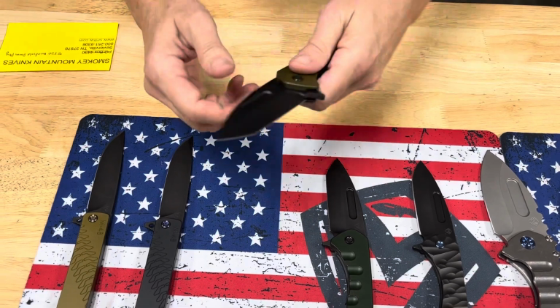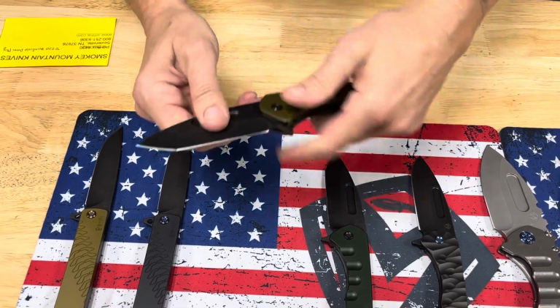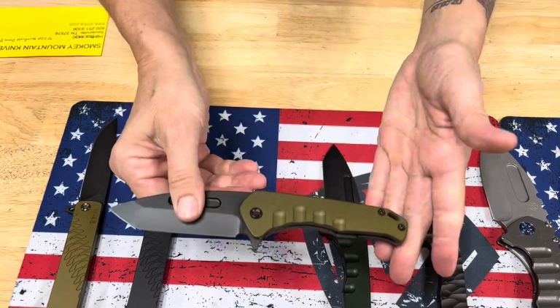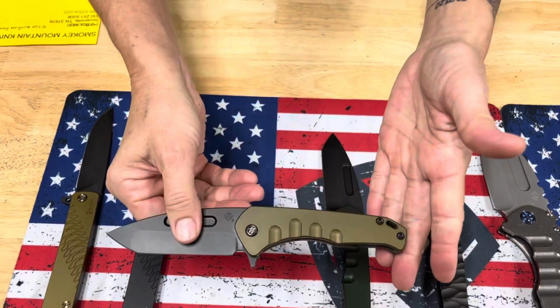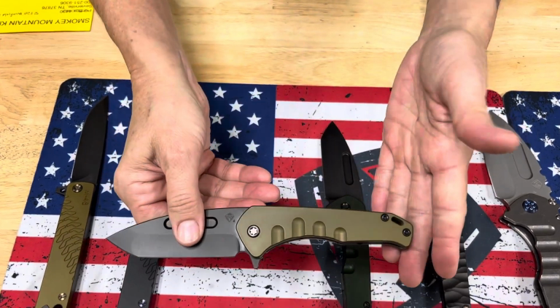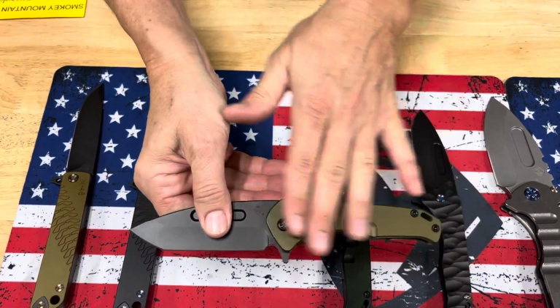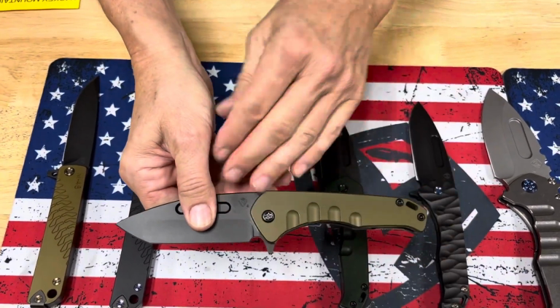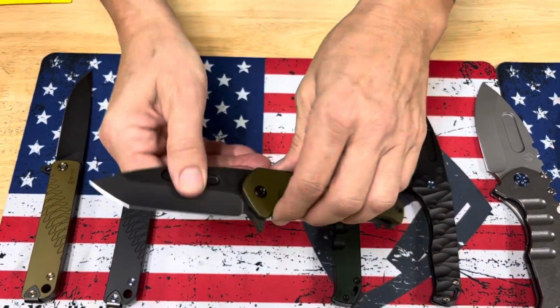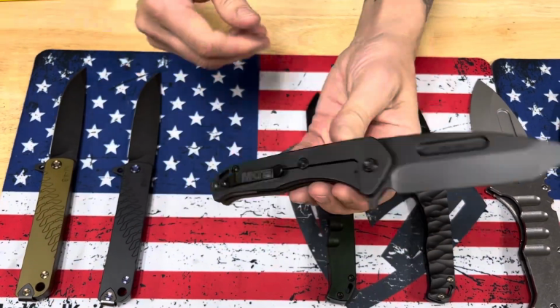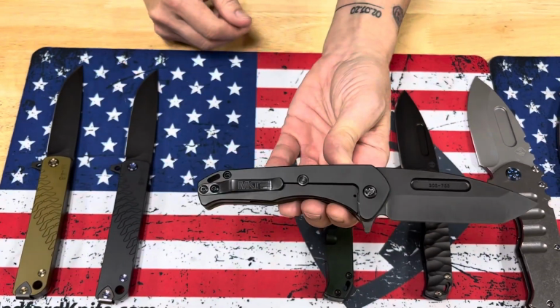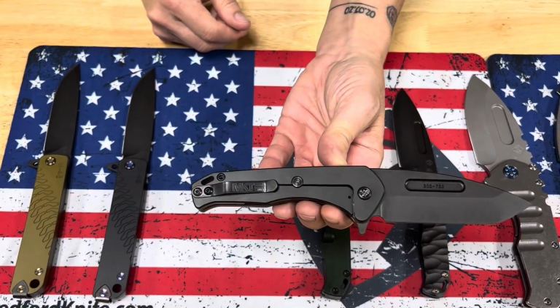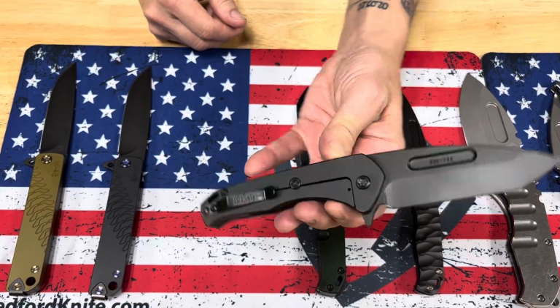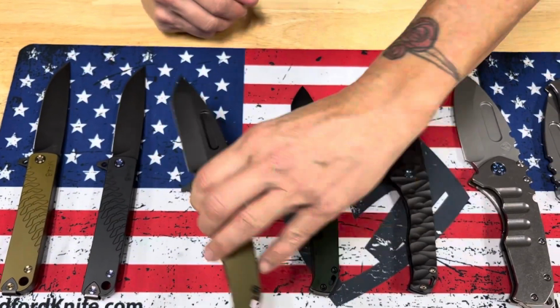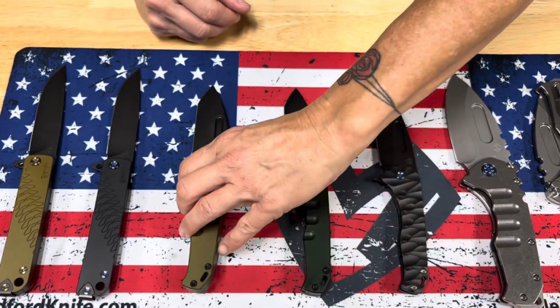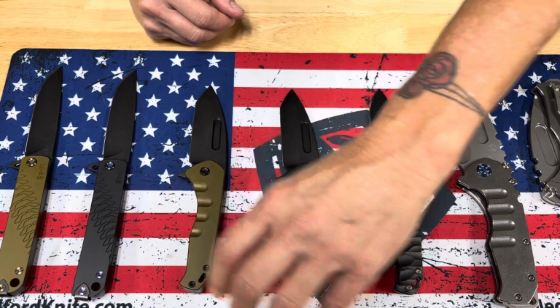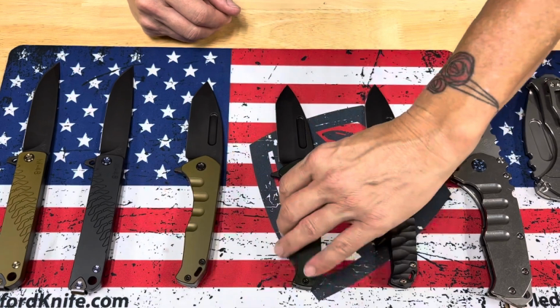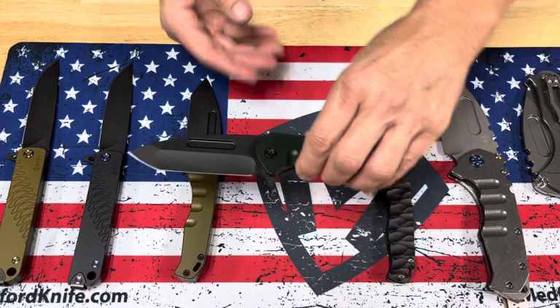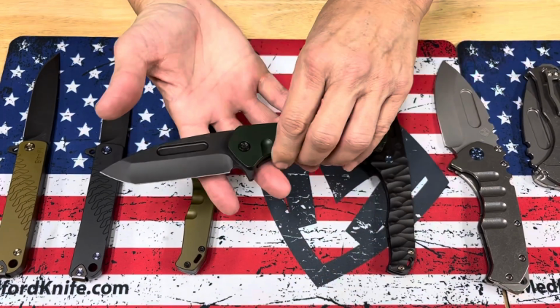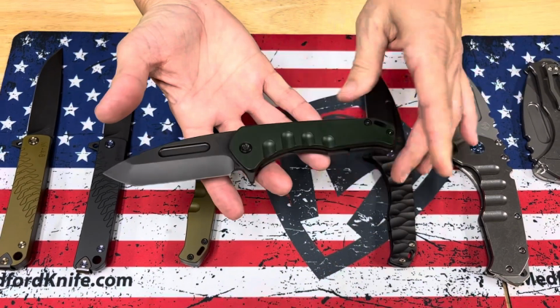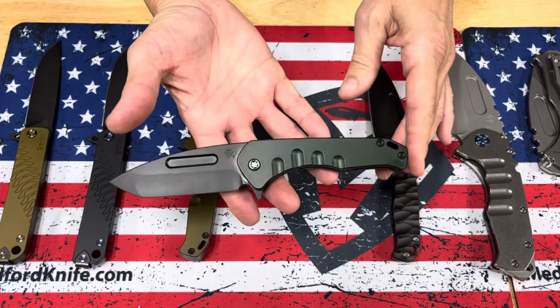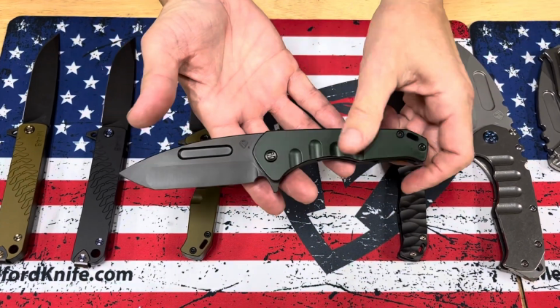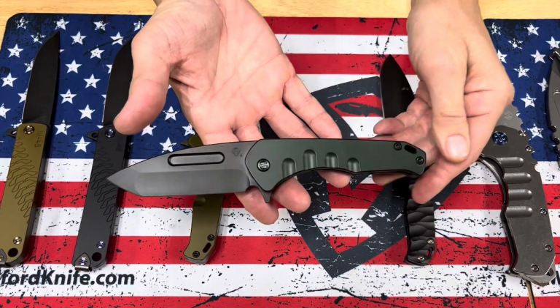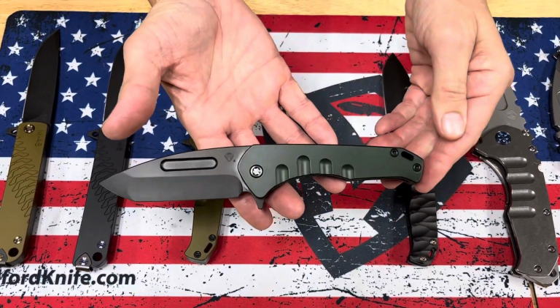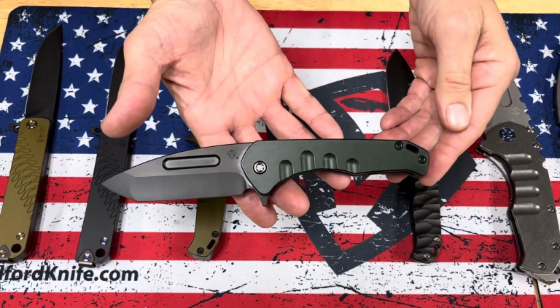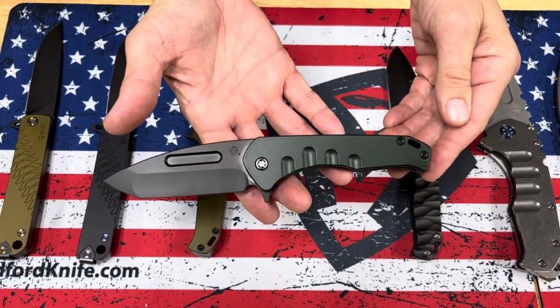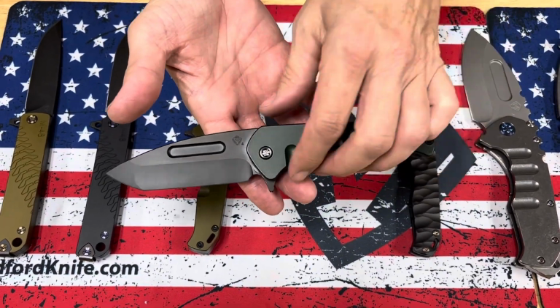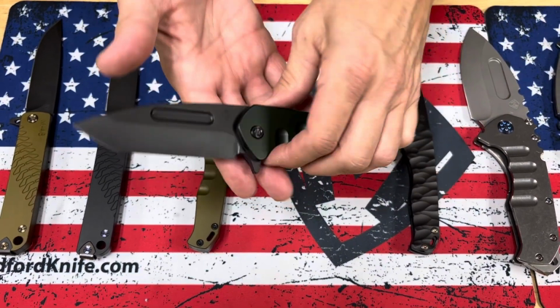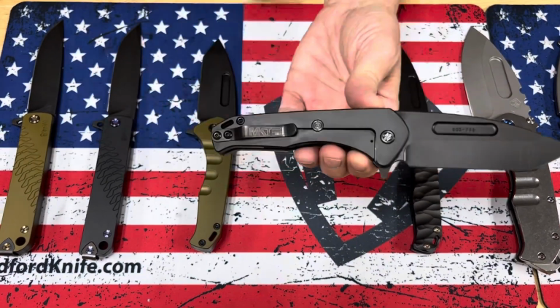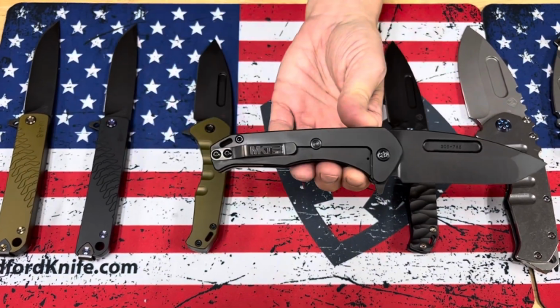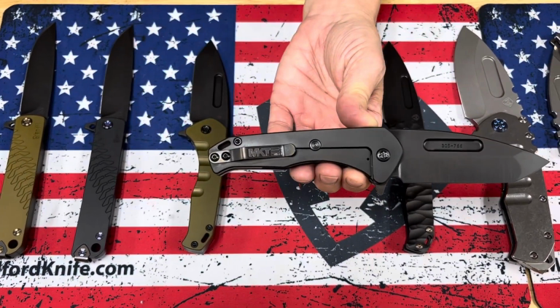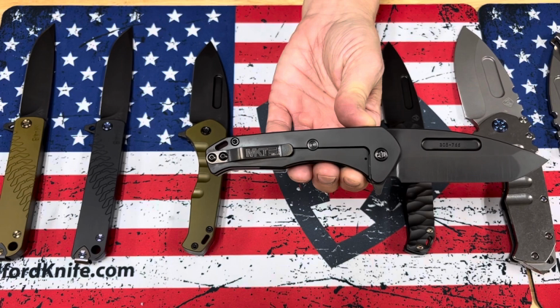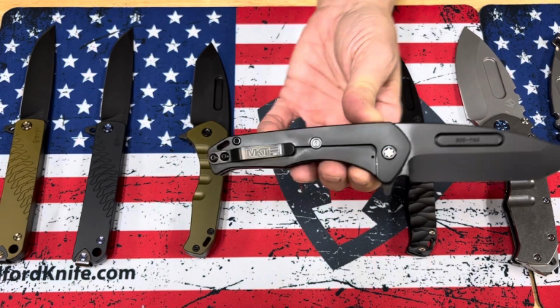S45 with a PVD tanto blade — there's that Dijon yellow with everything else black. And then PVD in hunter green with PVD hardware, clip, and breaker.